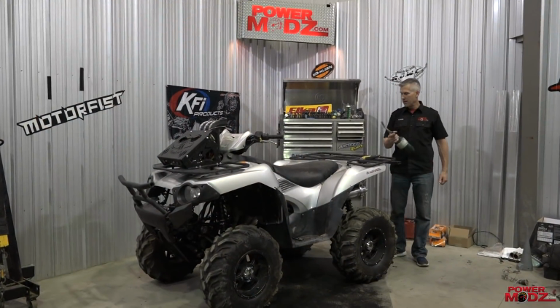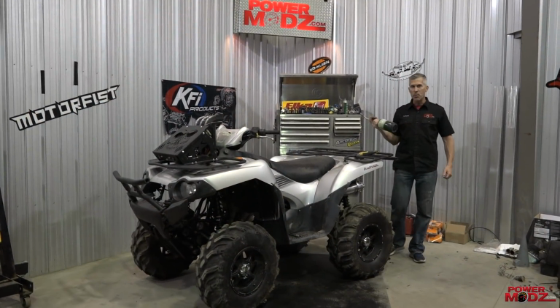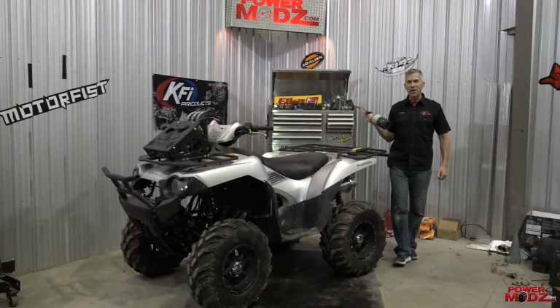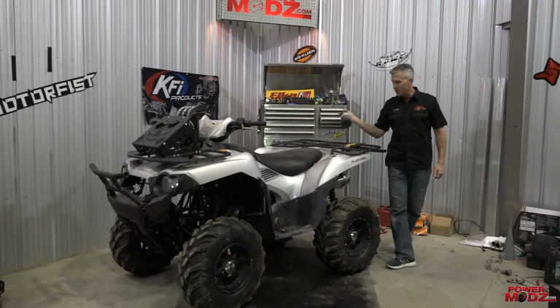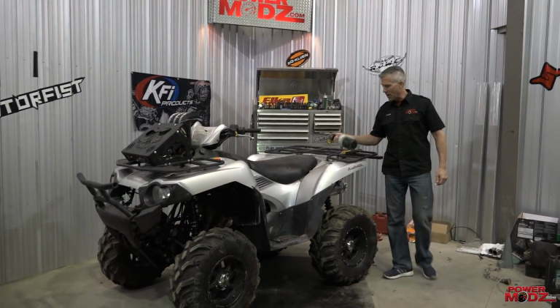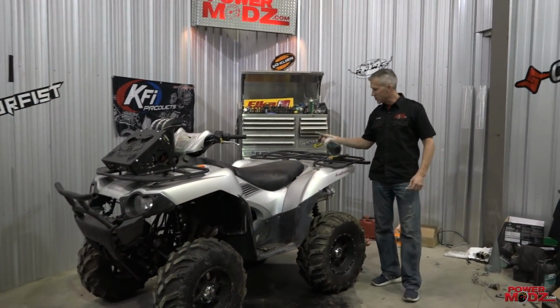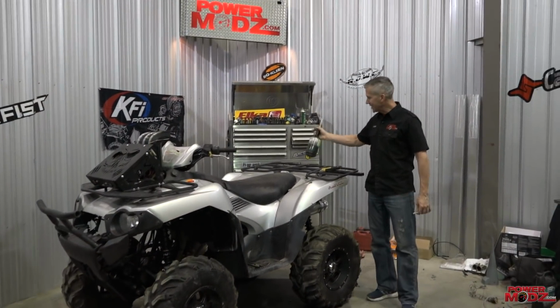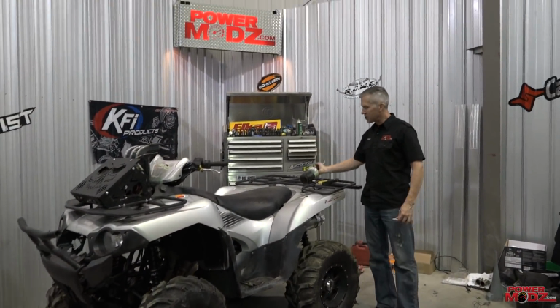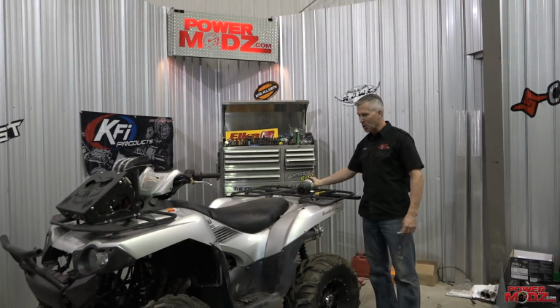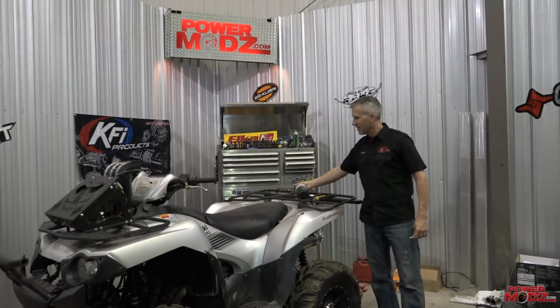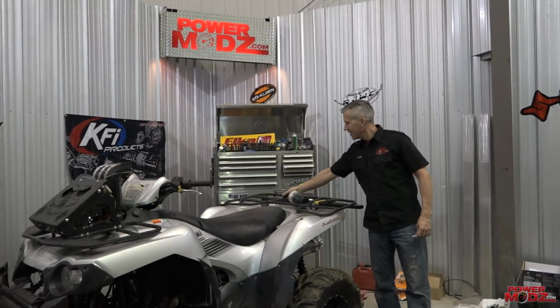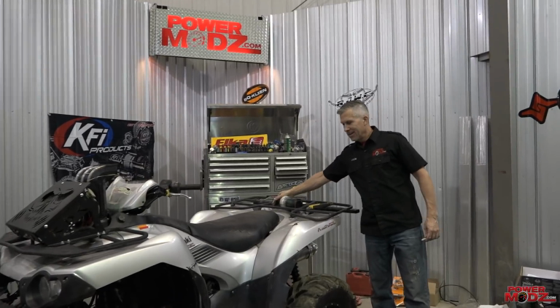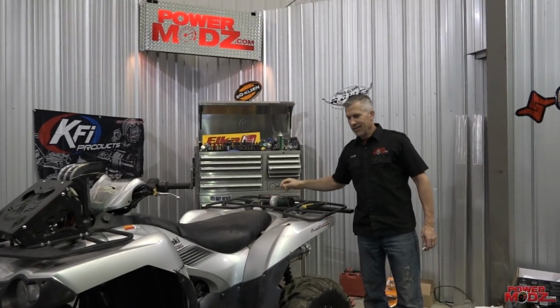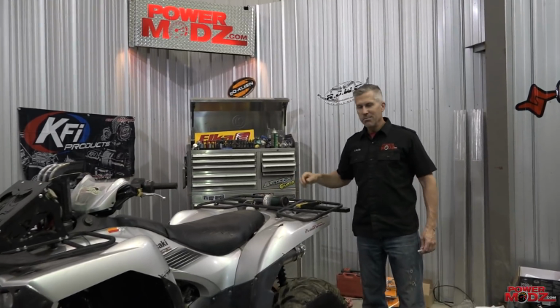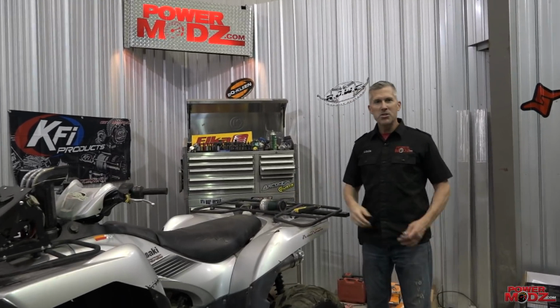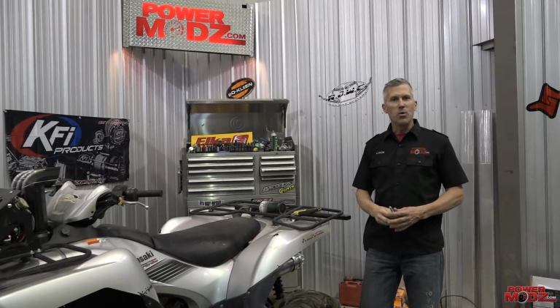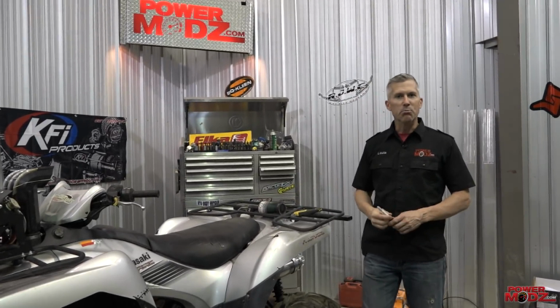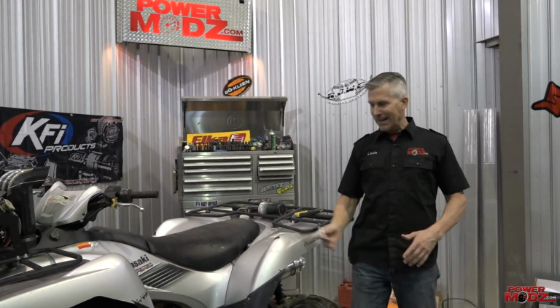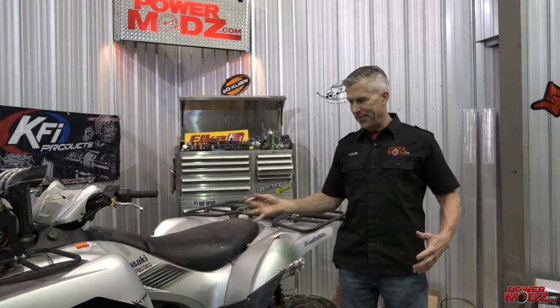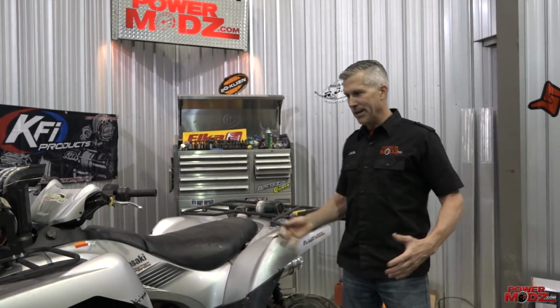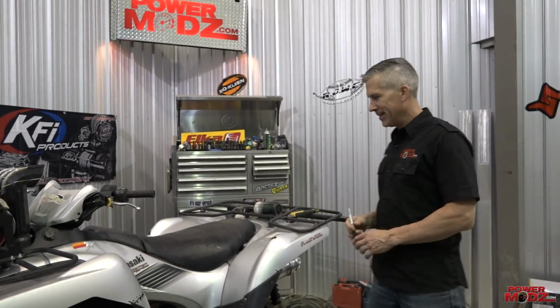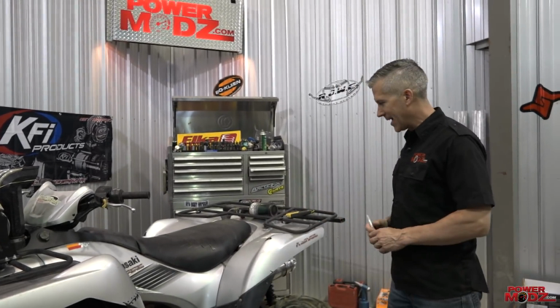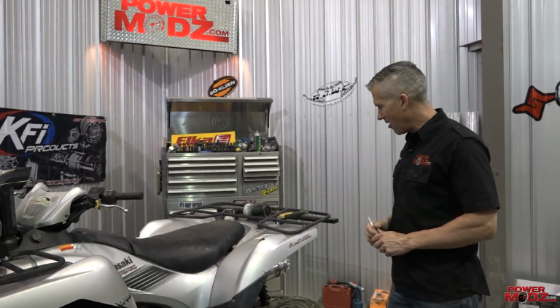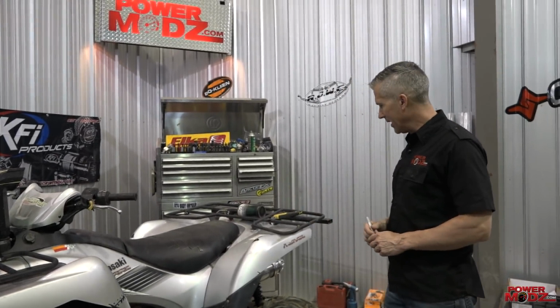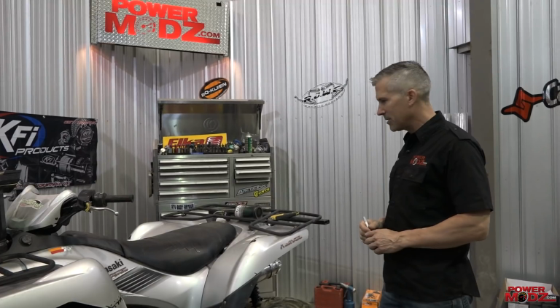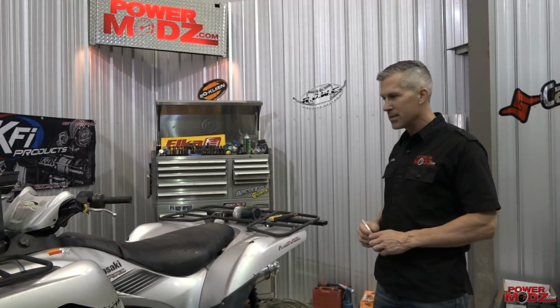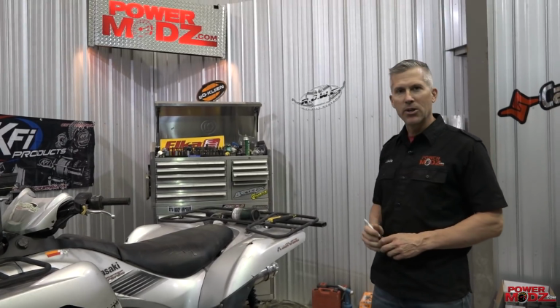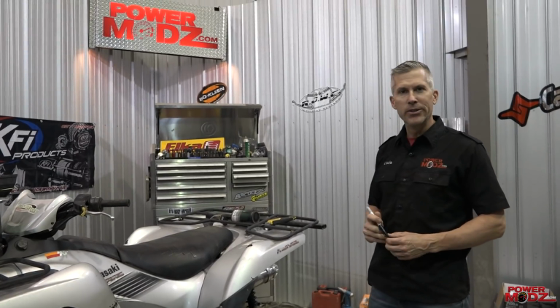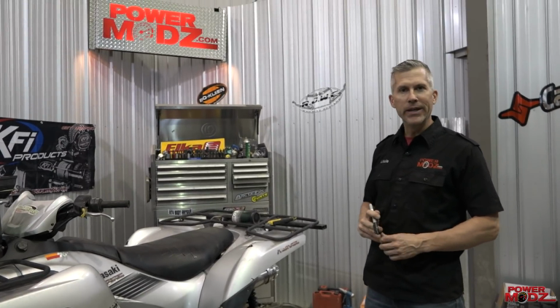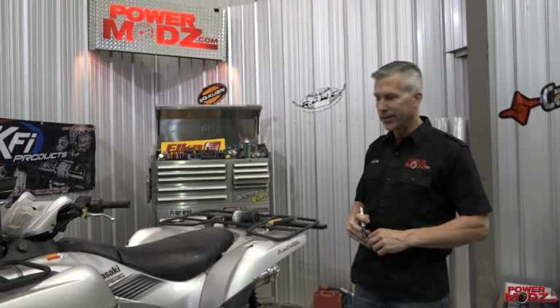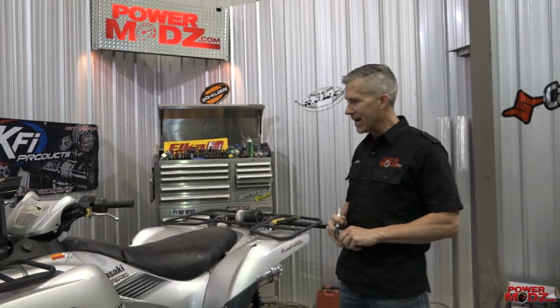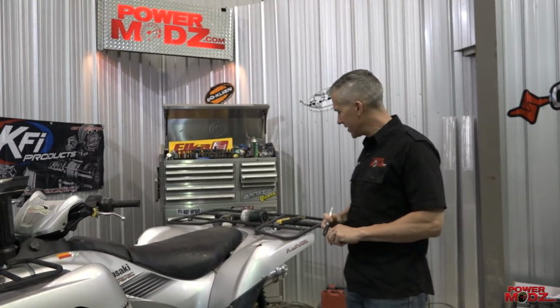Hey everybody, thanks for joining me here at PowerMods. We're making changes to the Brute. Sometimes it's not always about buying stuff and tacking it on — sometimes it's about doing and creating yourself.